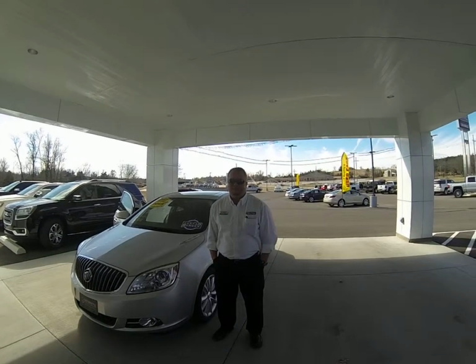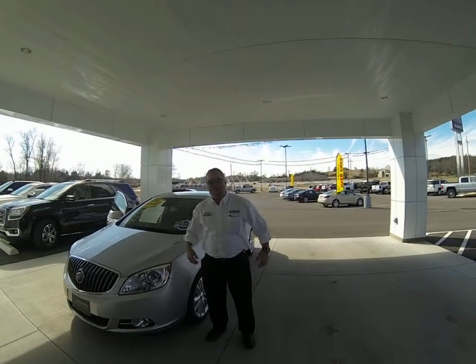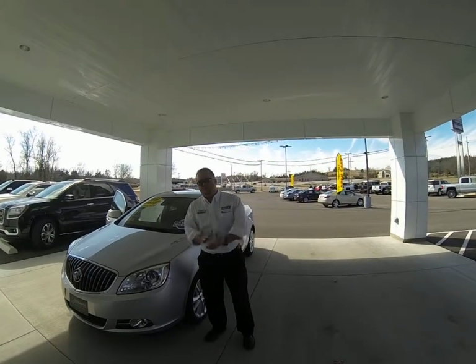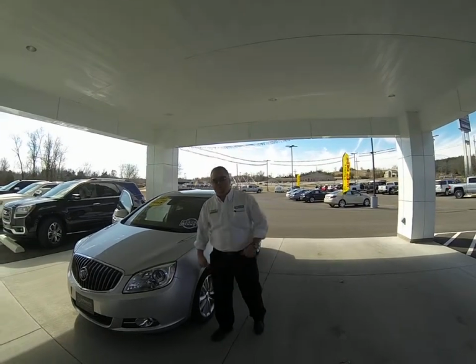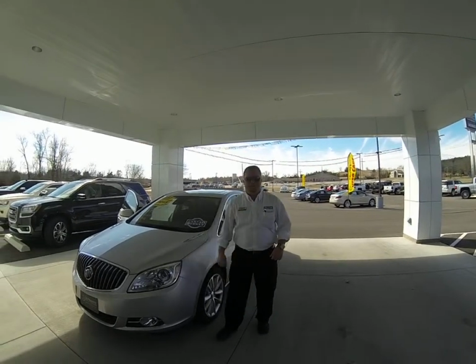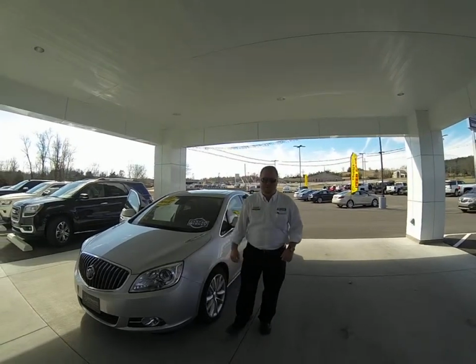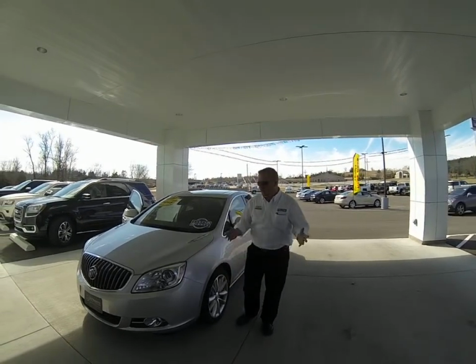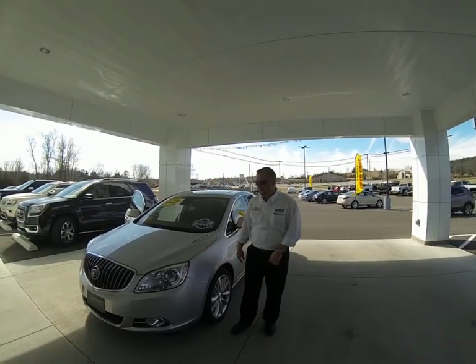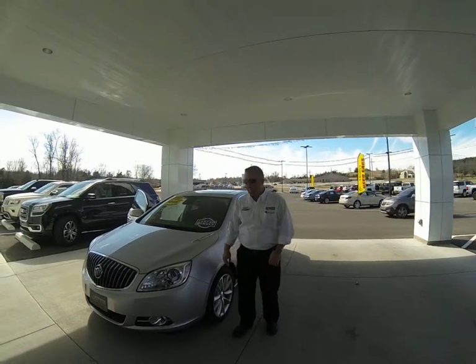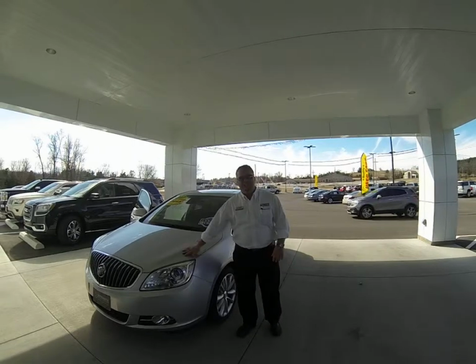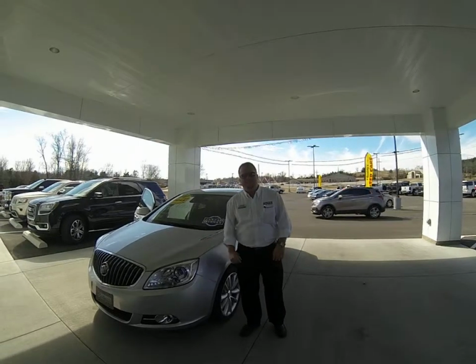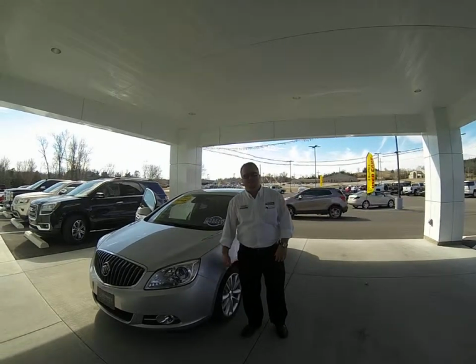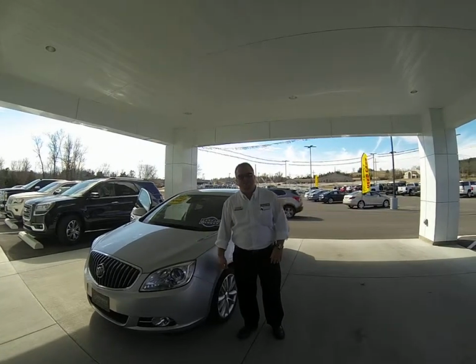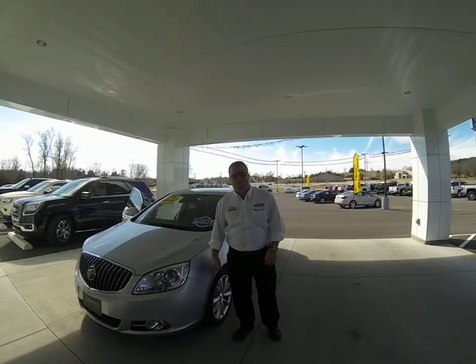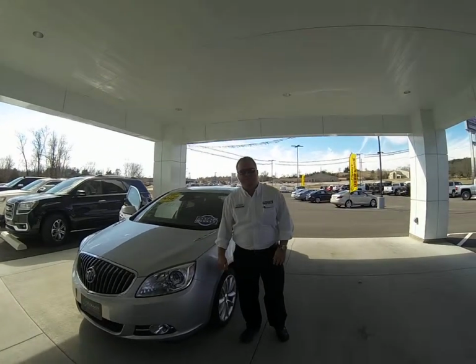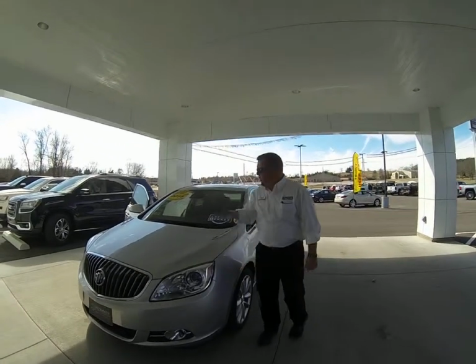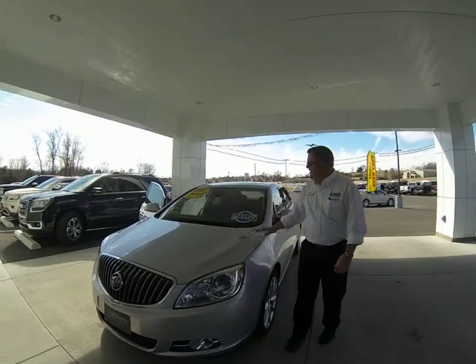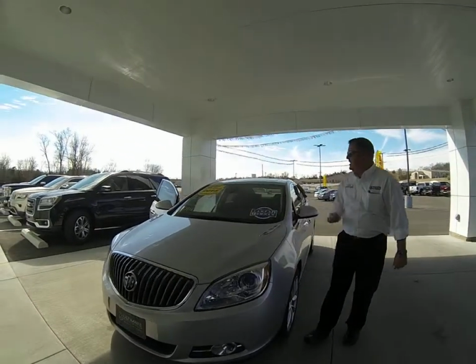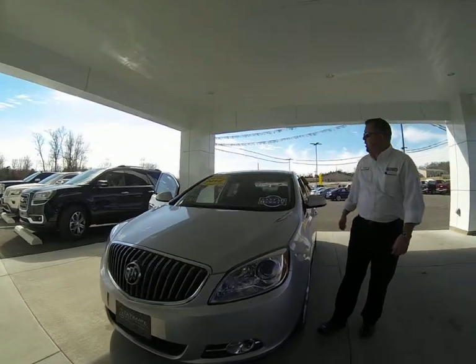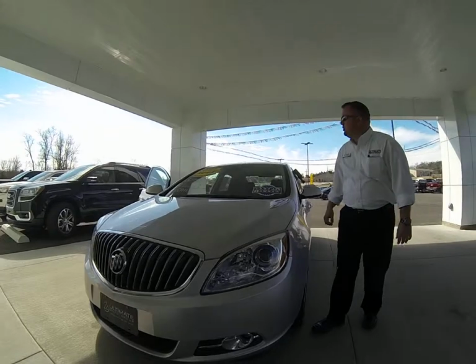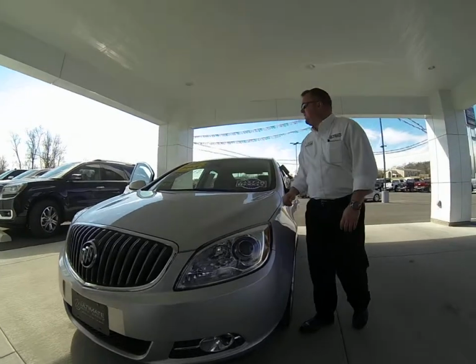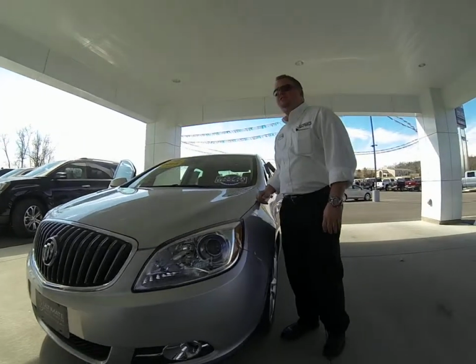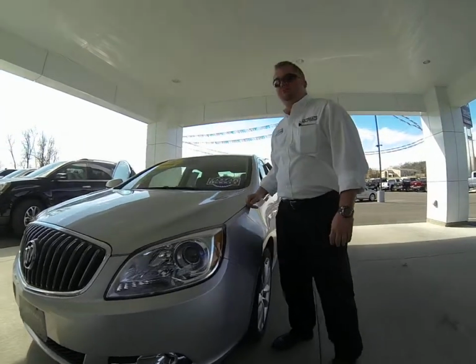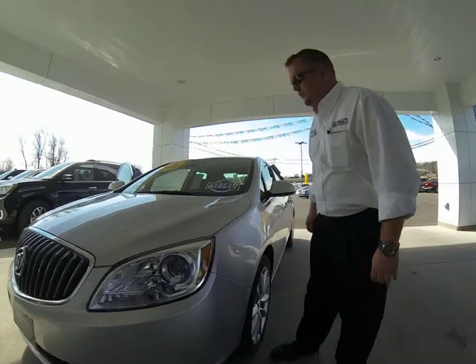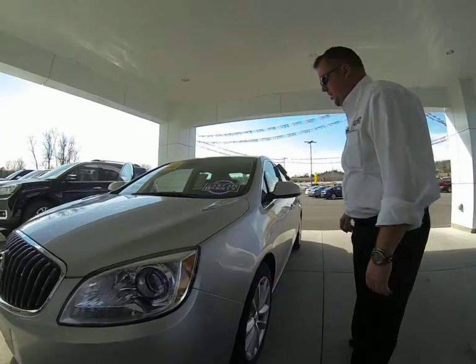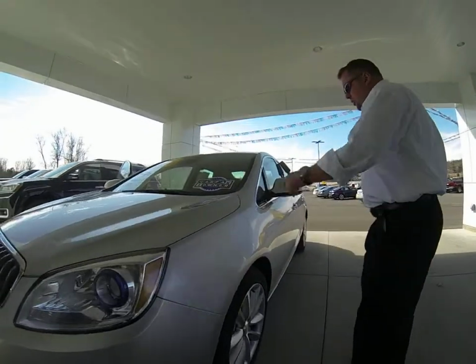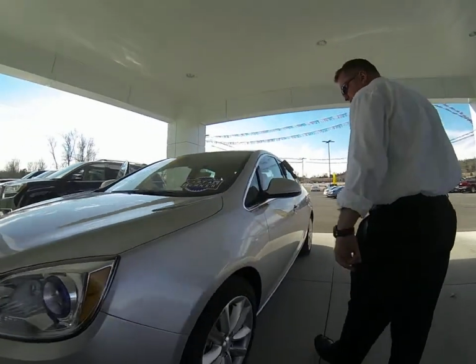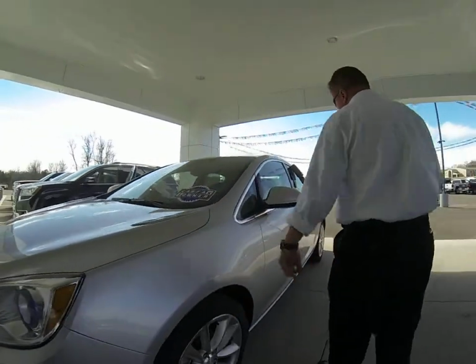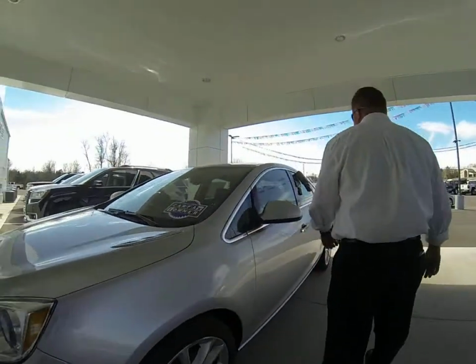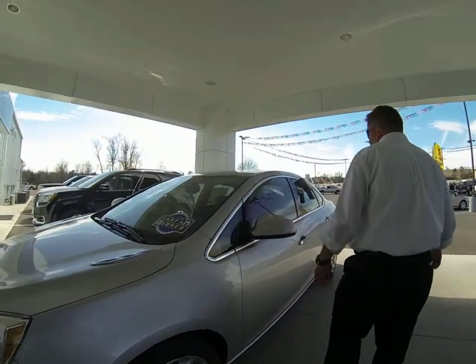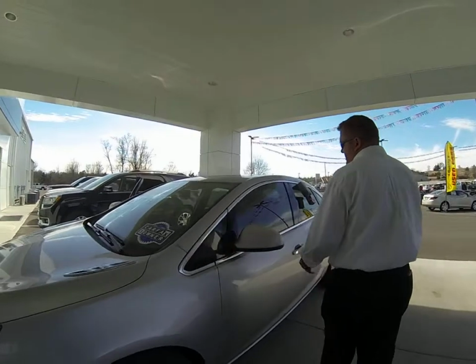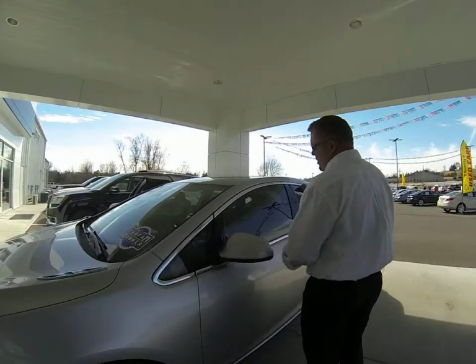Hi folks, Douglas Williams here at Ultimate Buick GMC, a part of Ultimate Auto Group. I'd like to tell you about this nice used vehicle we have here. We have a slightly pre-owned 2015 Buick Verano — Quicksilver, 18-inch wheels — this thing is loaded.